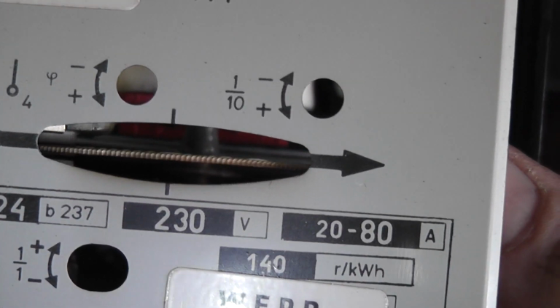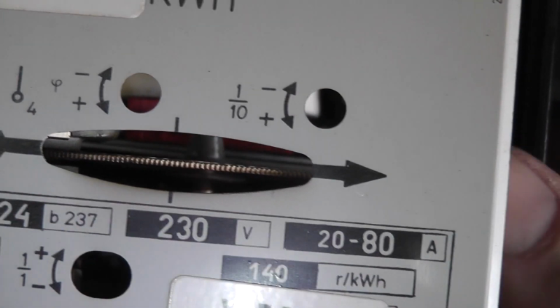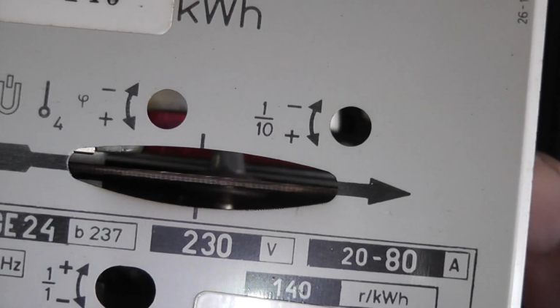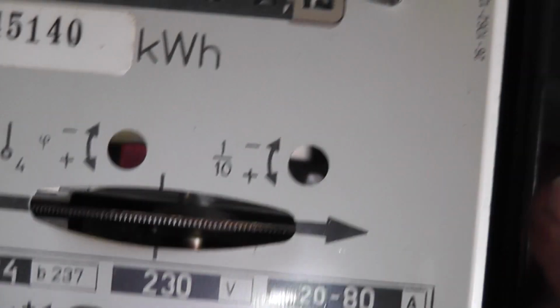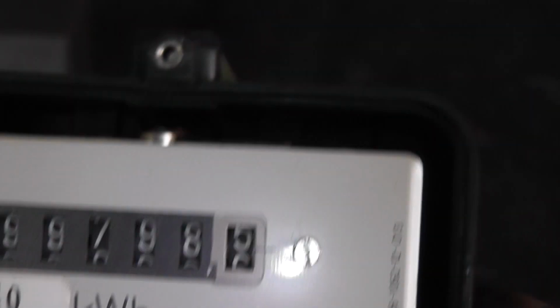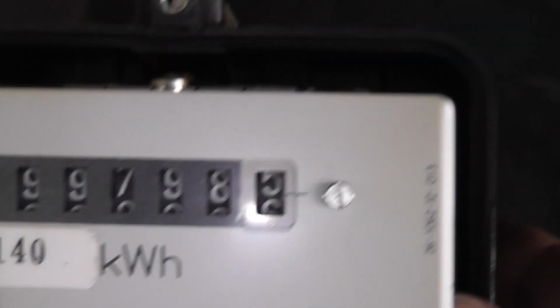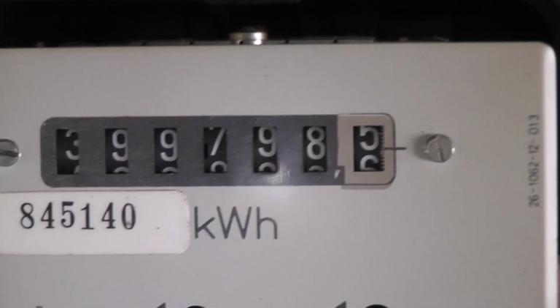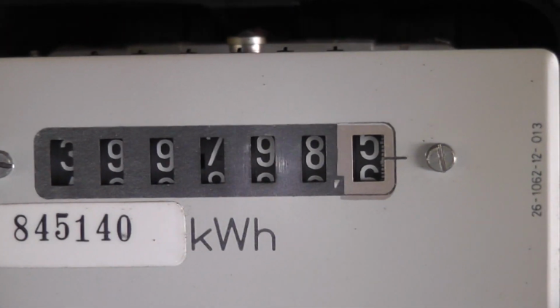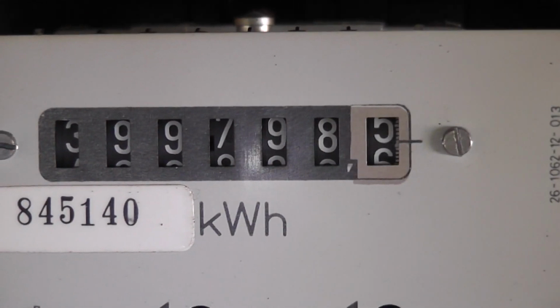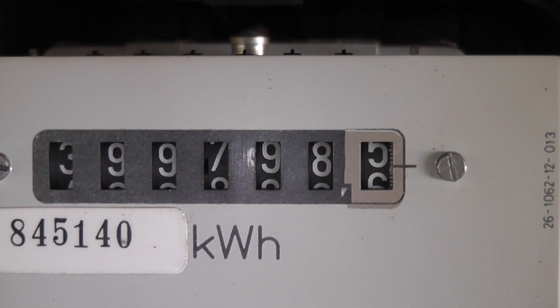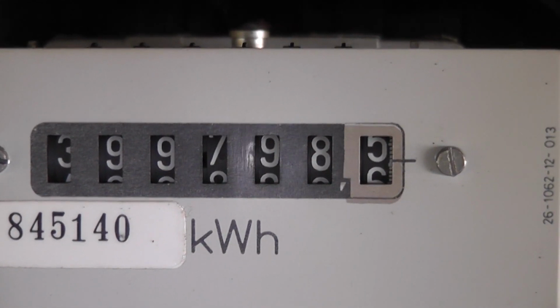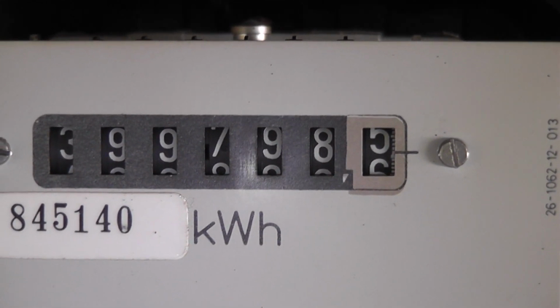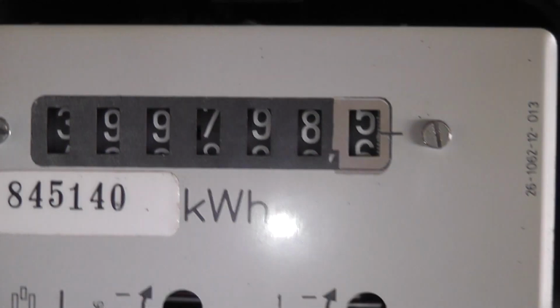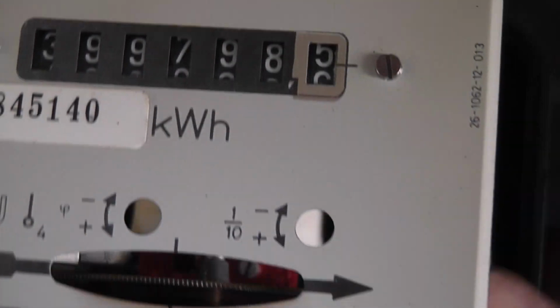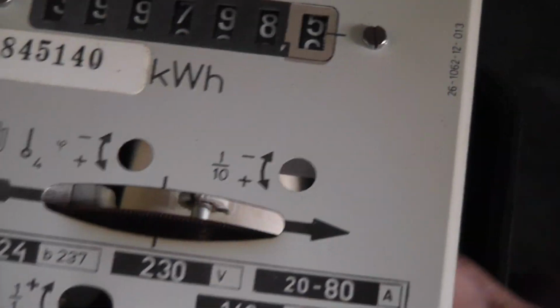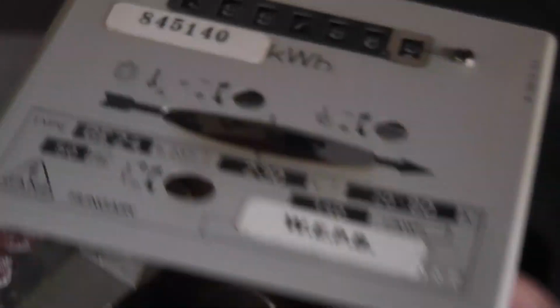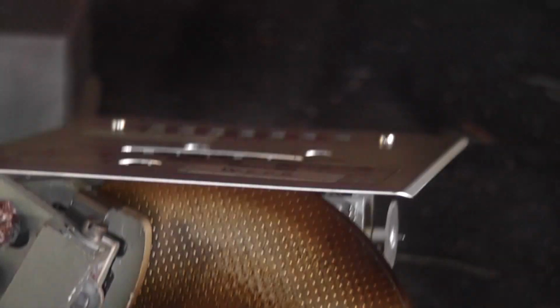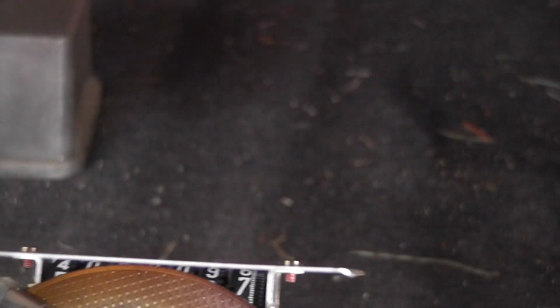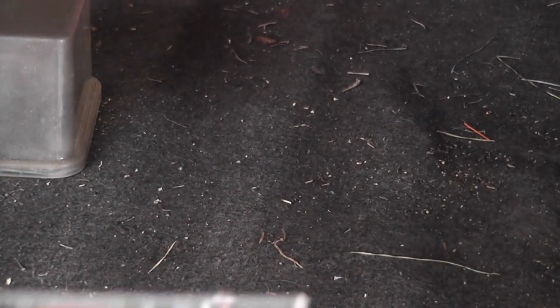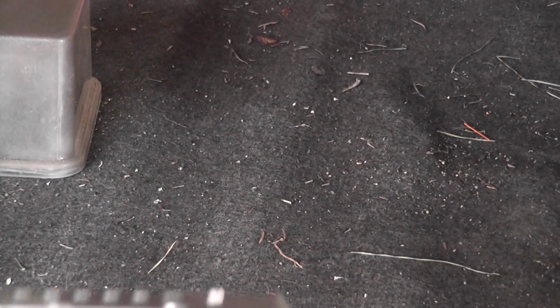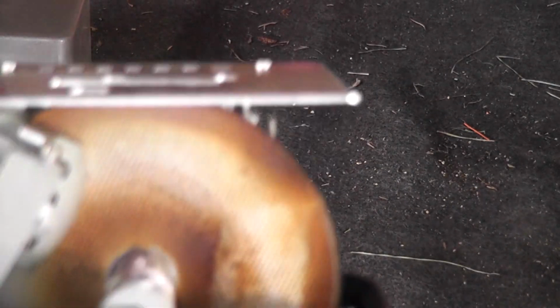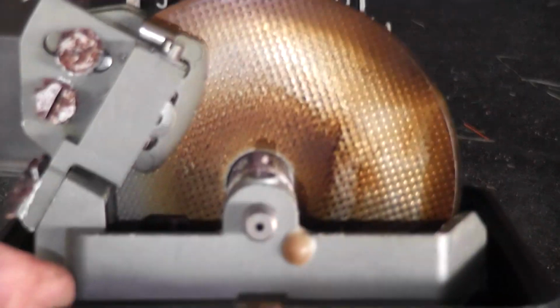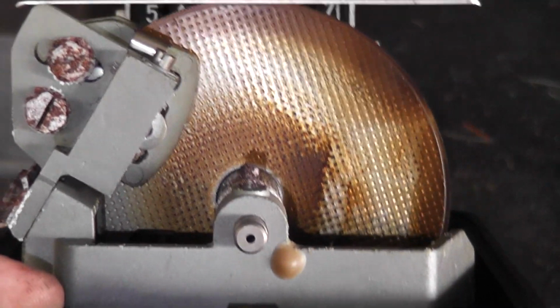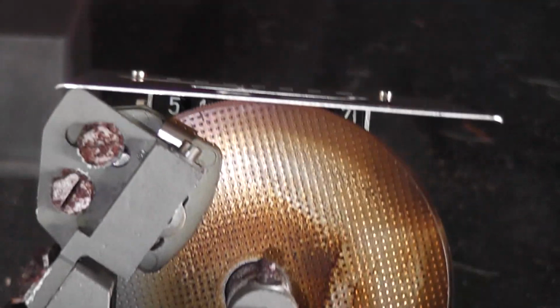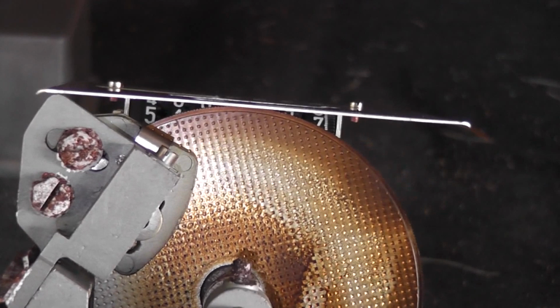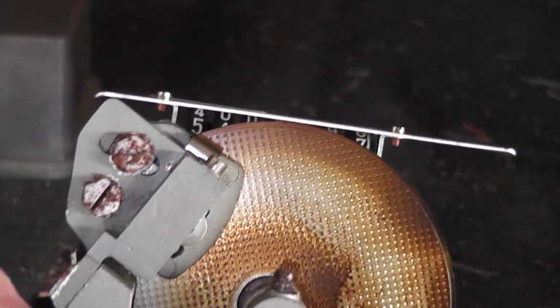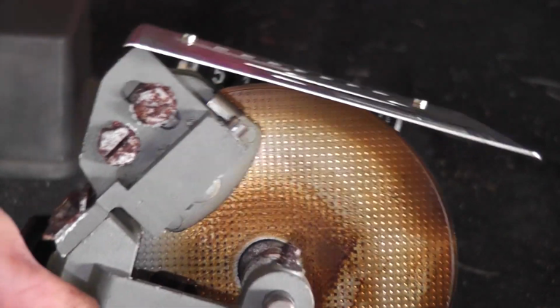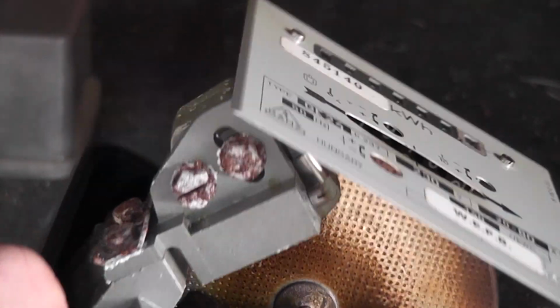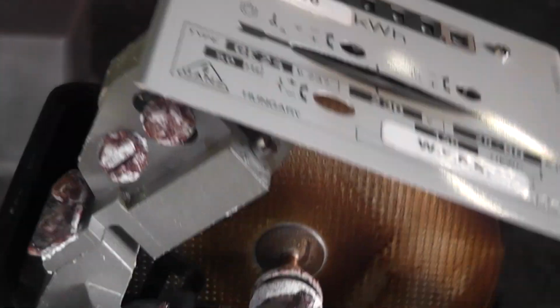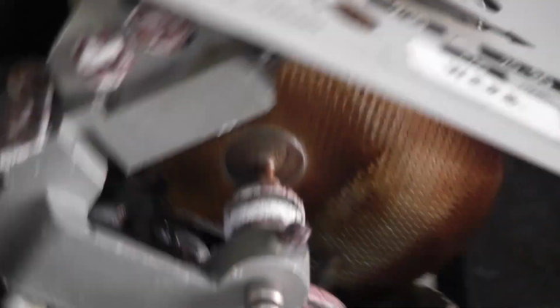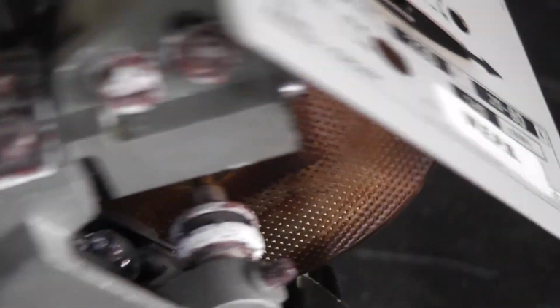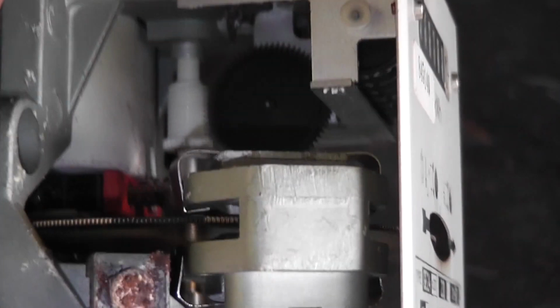The disk is jammed too. This is the final reading: 399798.5. I'll keep this for evidence.